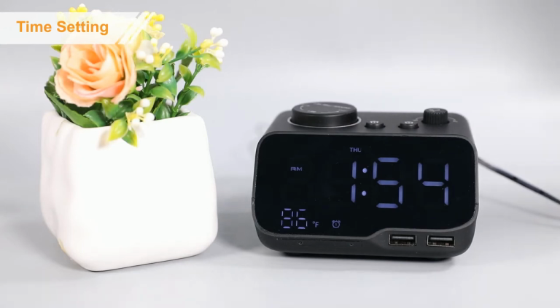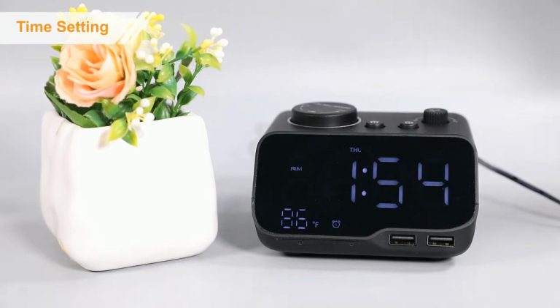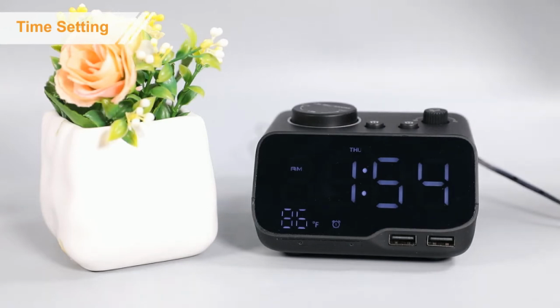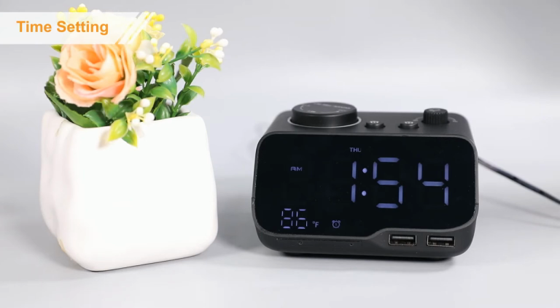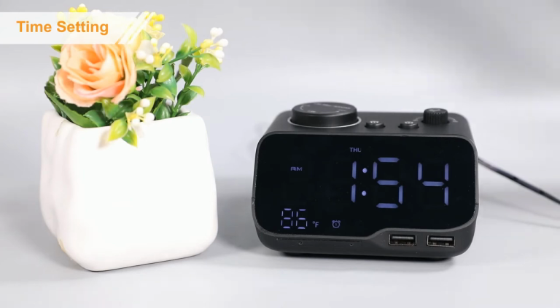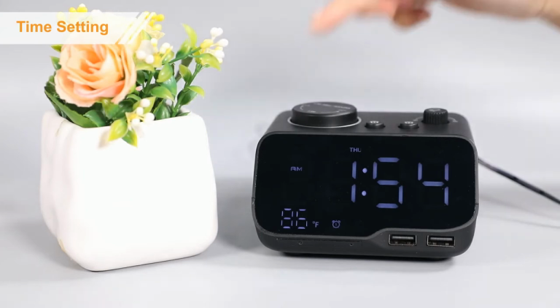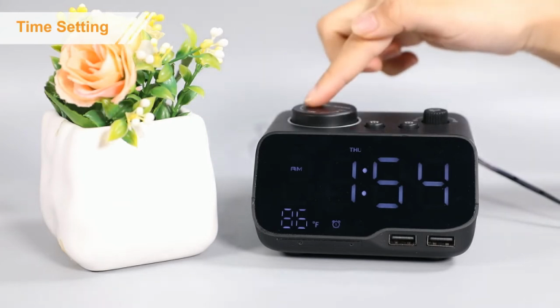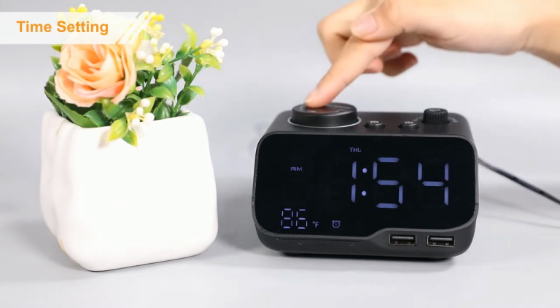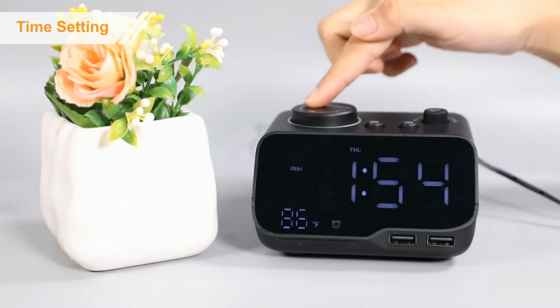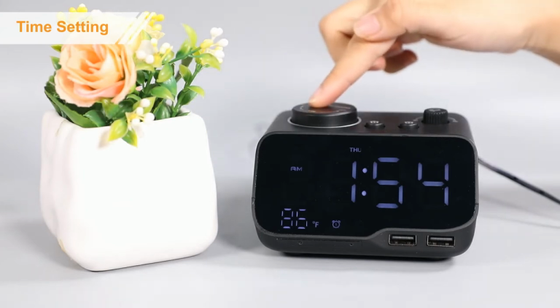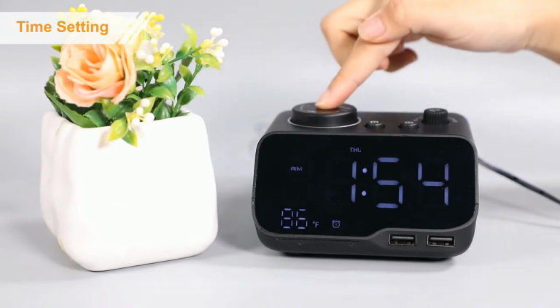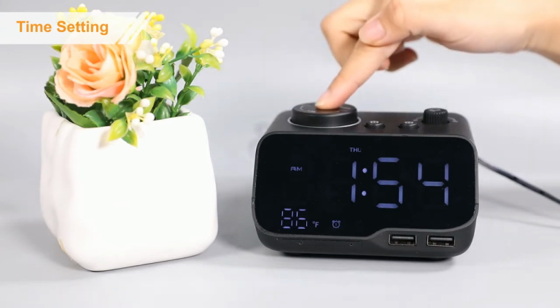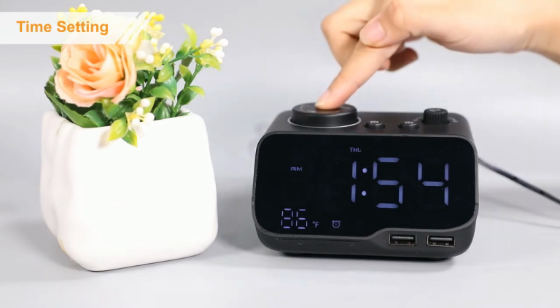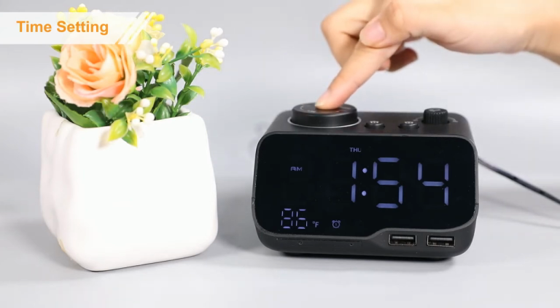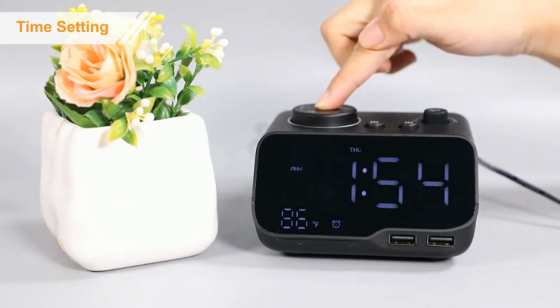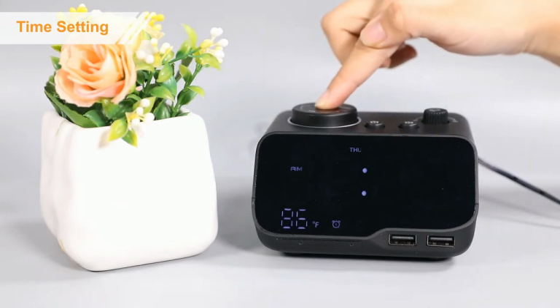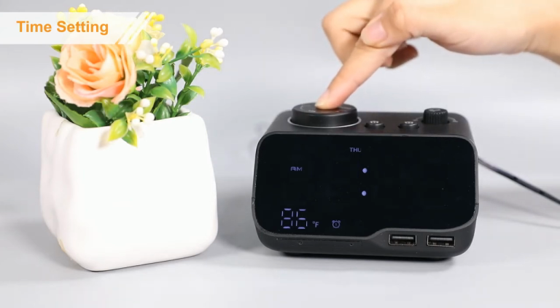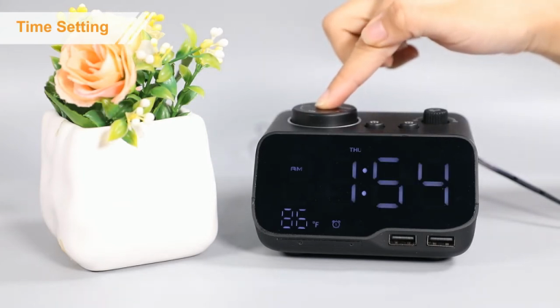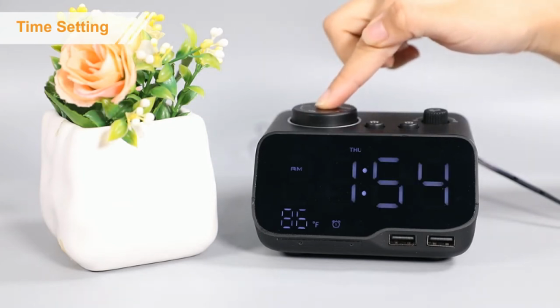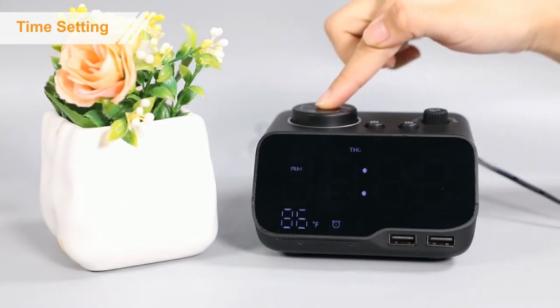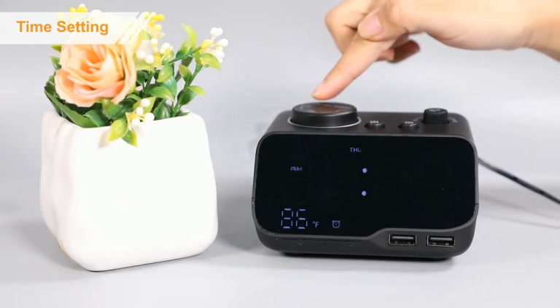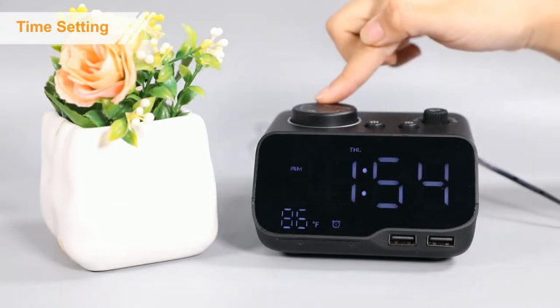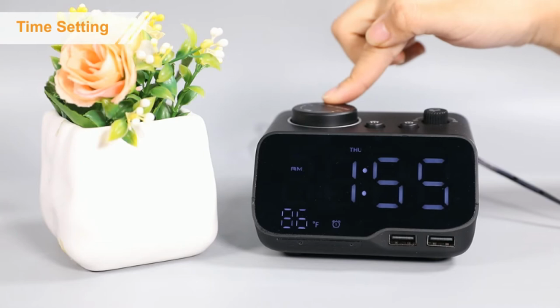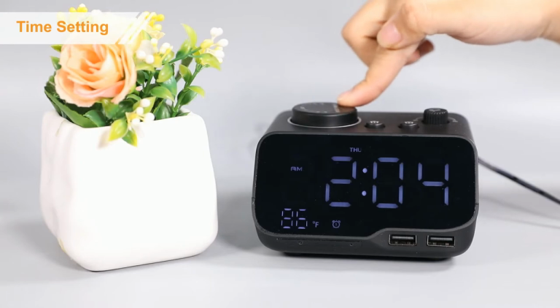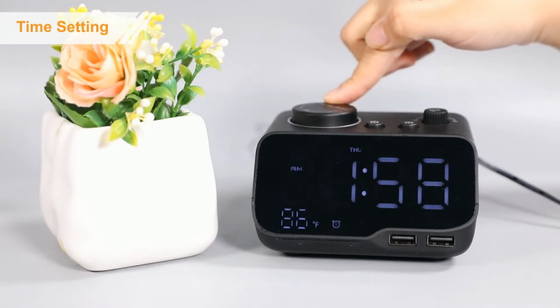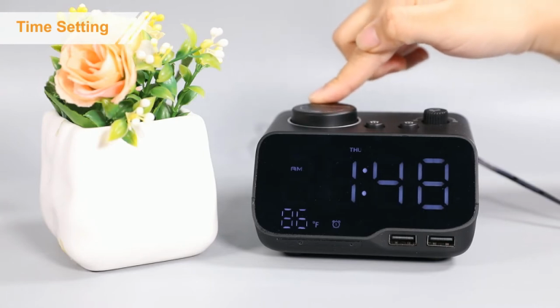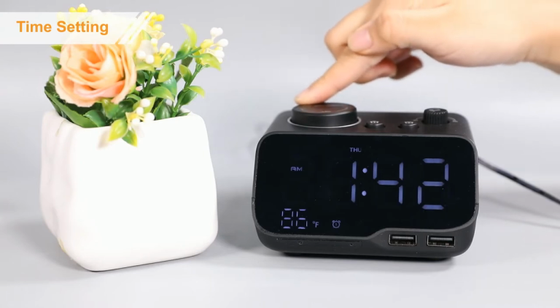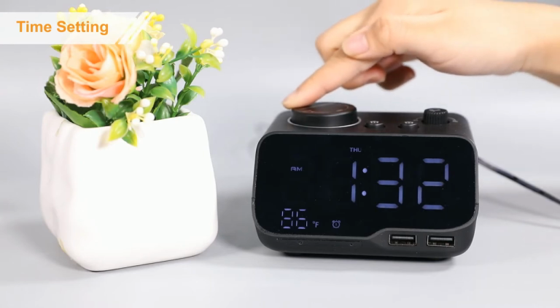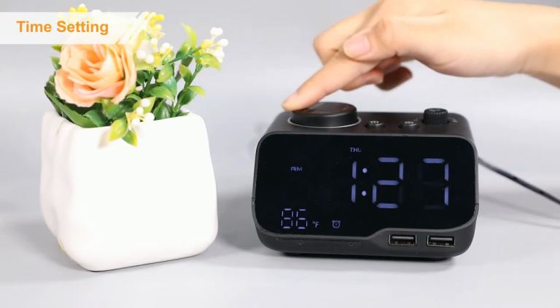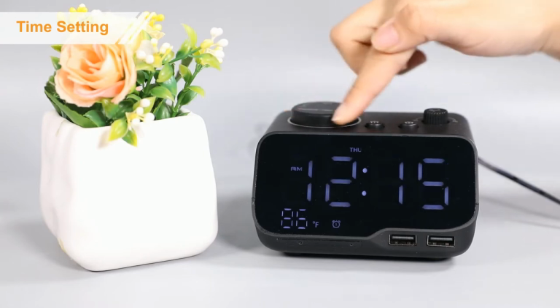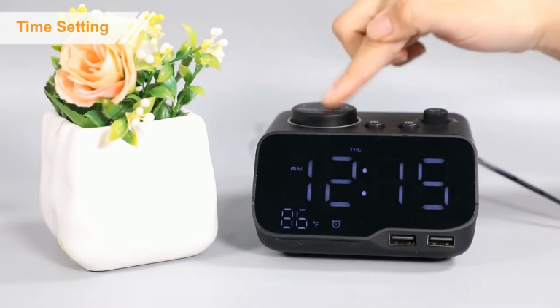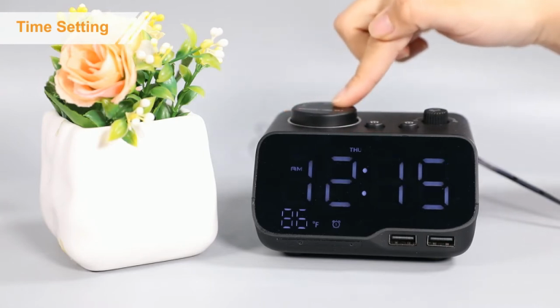Firstly, press the button to start the time setting. Then, rotate the button to adjust.